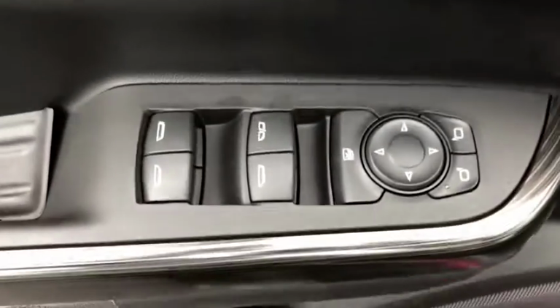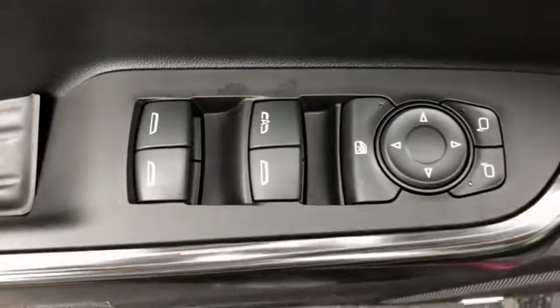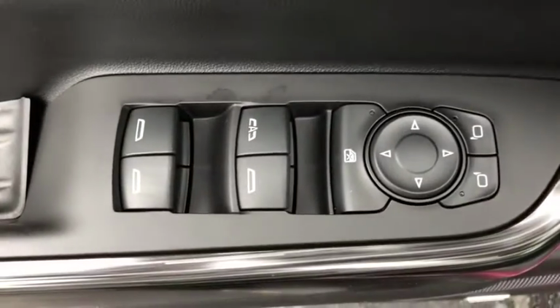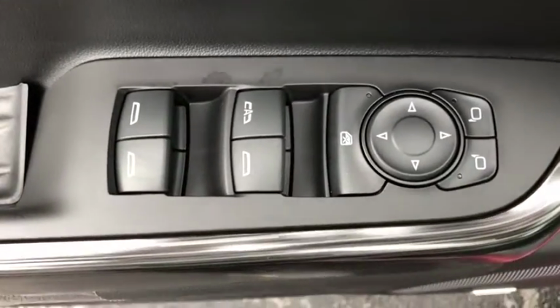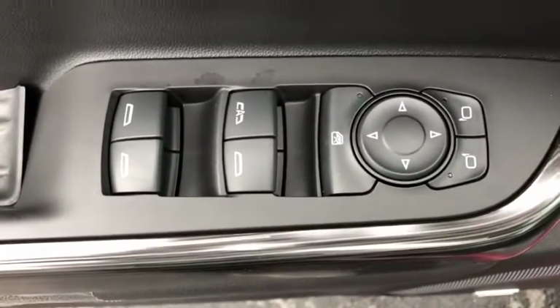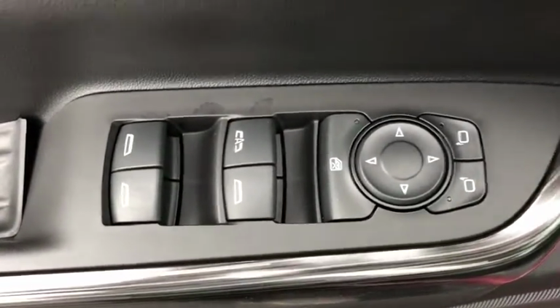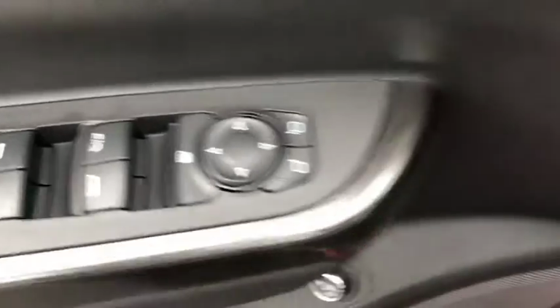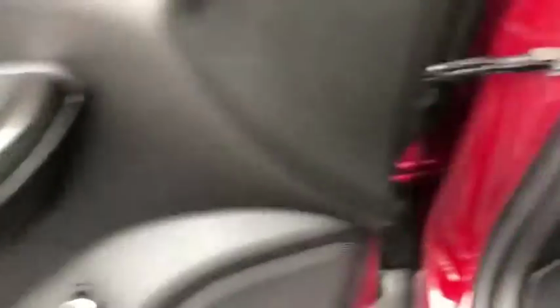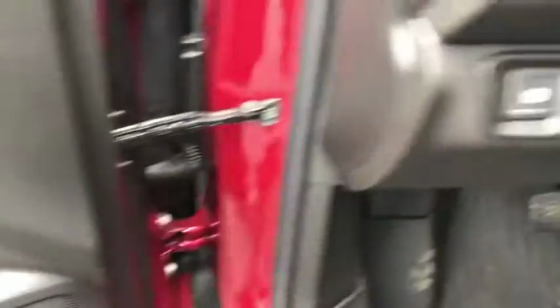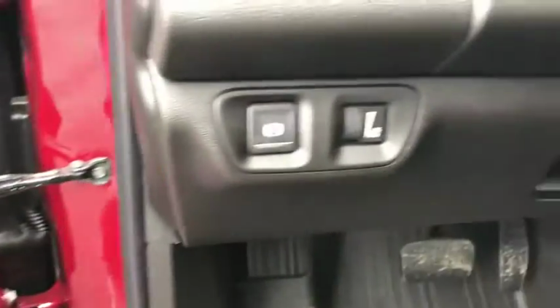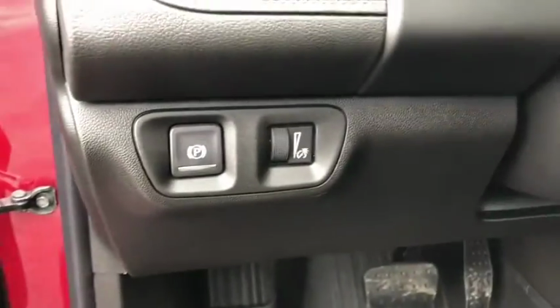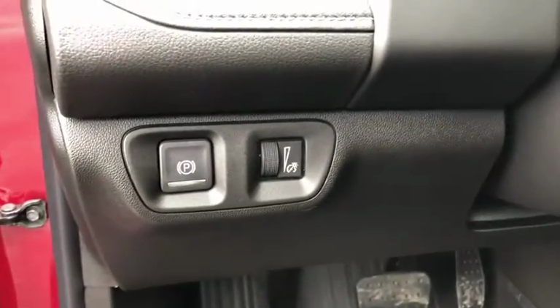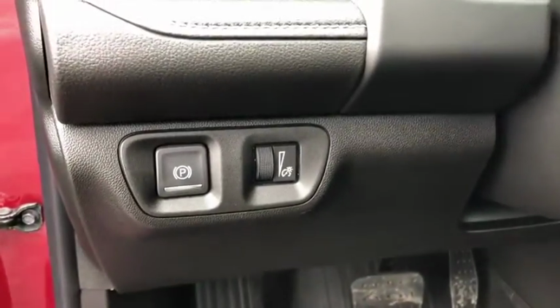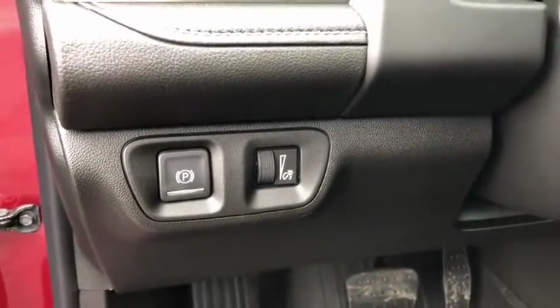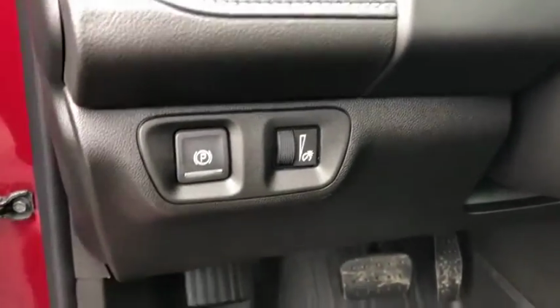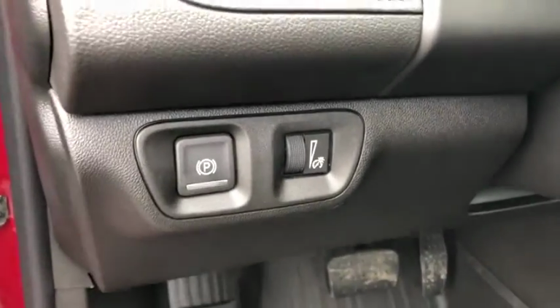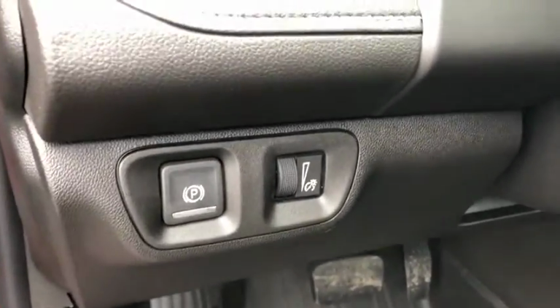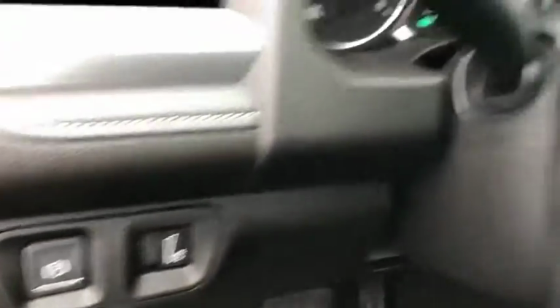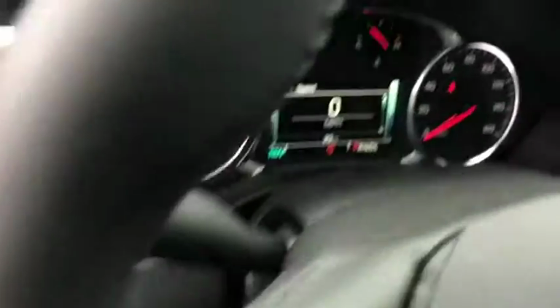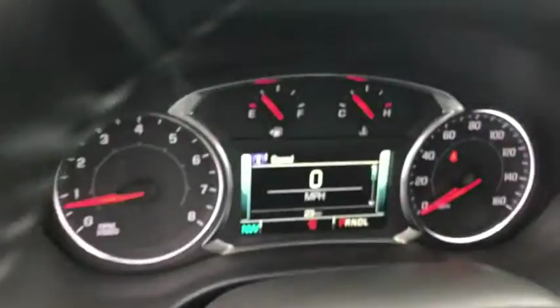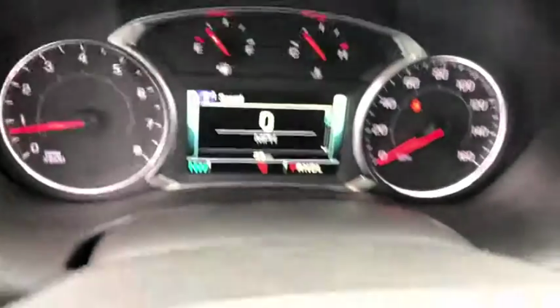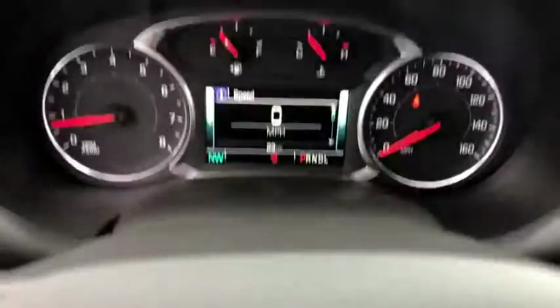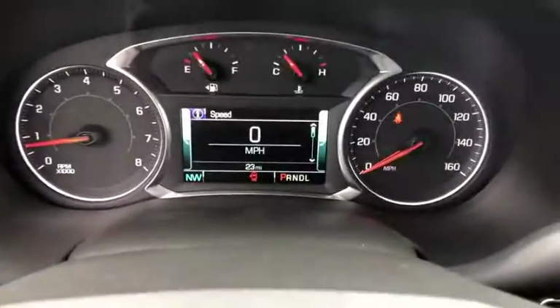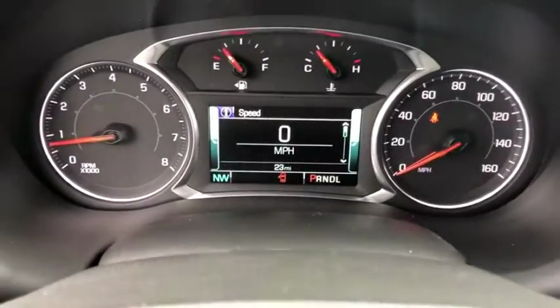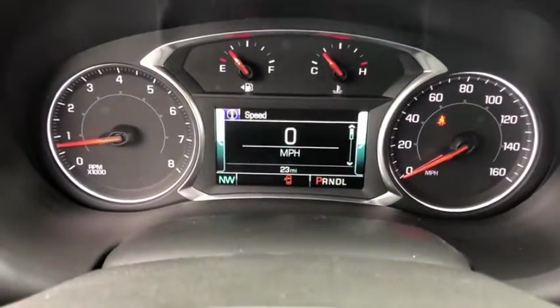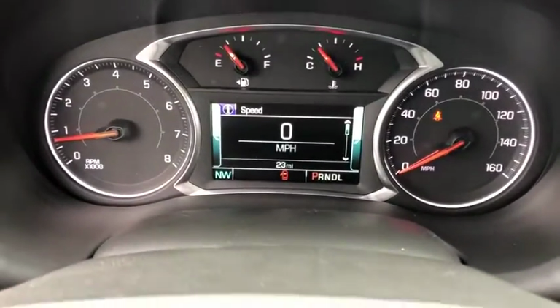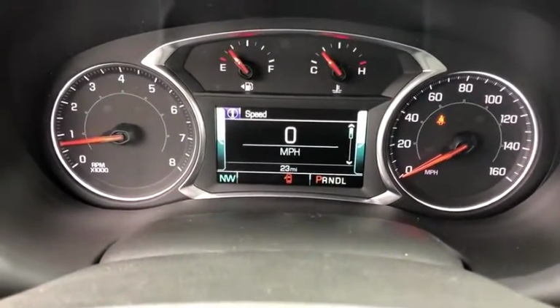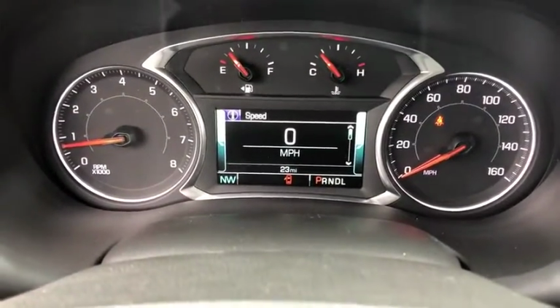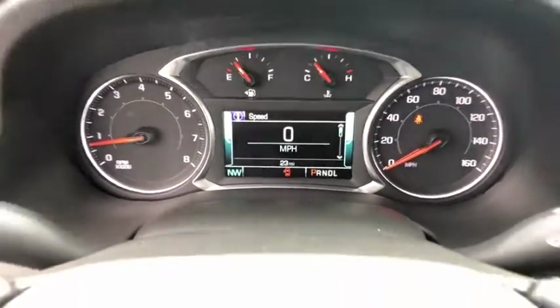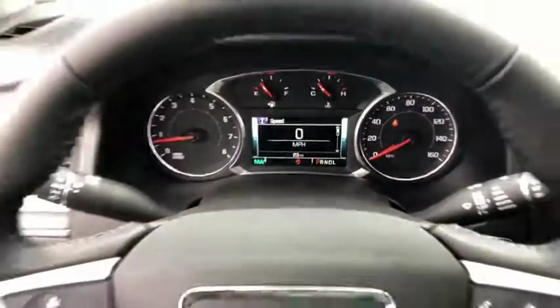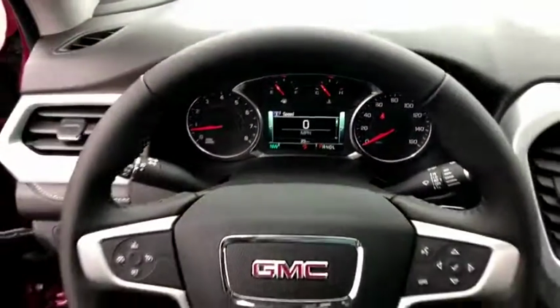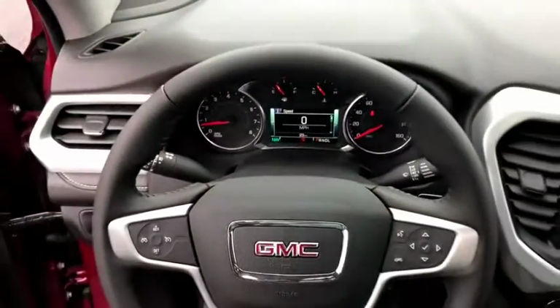Adjustable steering wheel, aluminum wheels, auto-dimming rear-view mirror, cruise control, four-wheel disc brakes, floor mats, keyless start, universal garage door opener, climate control.